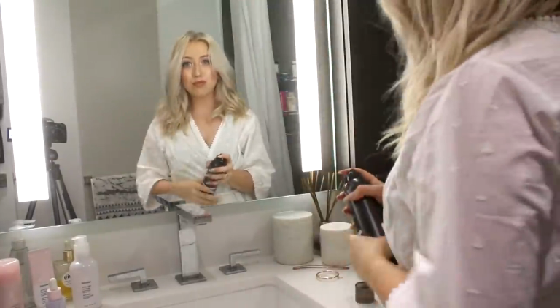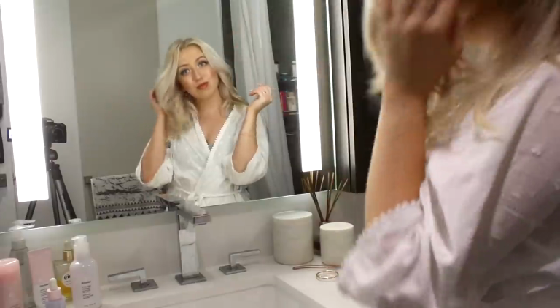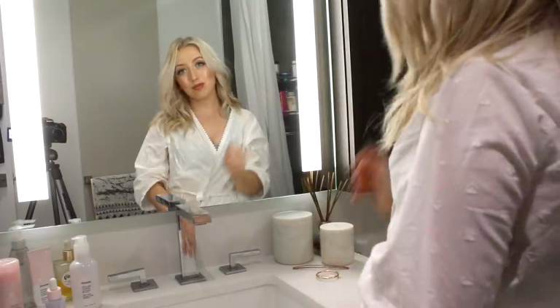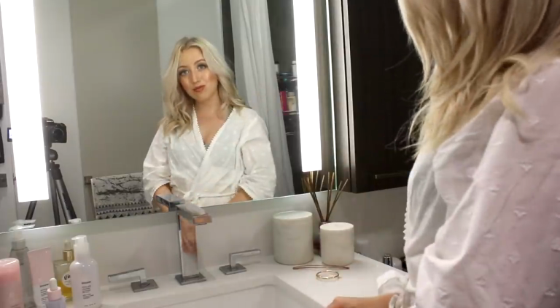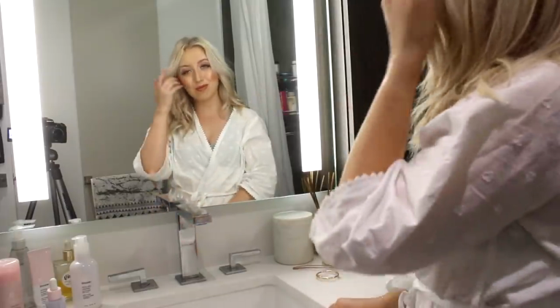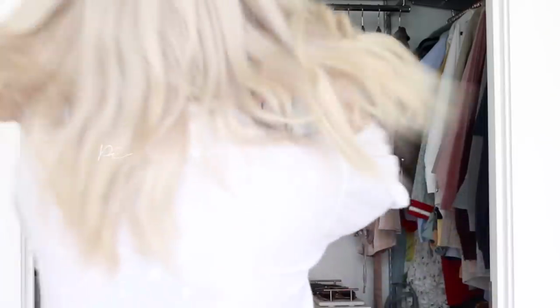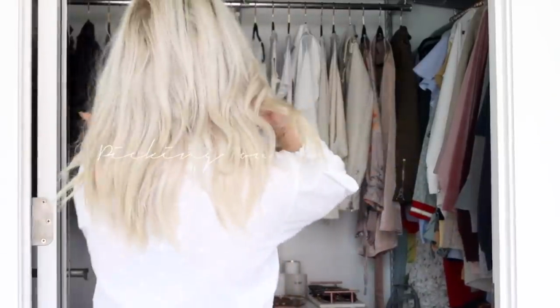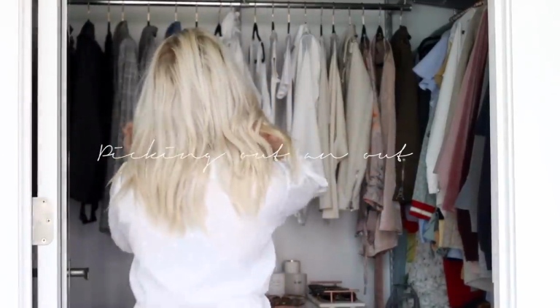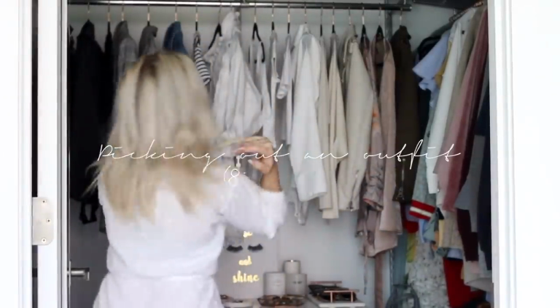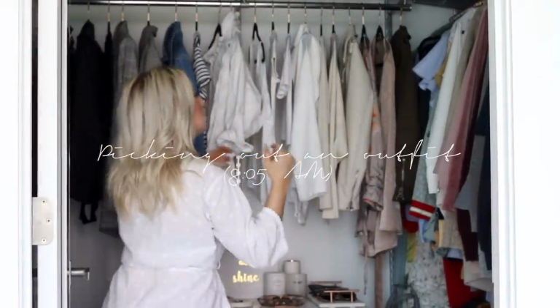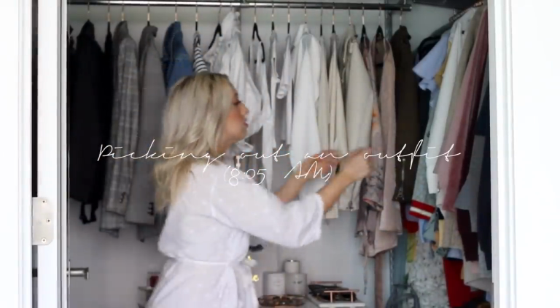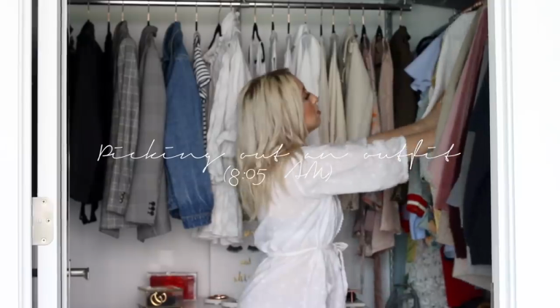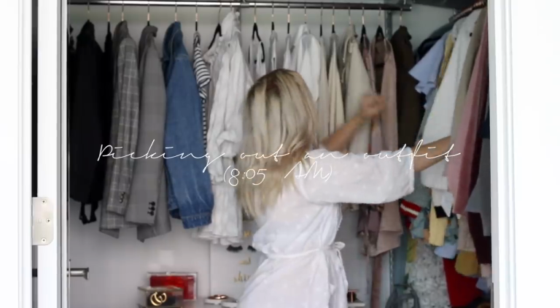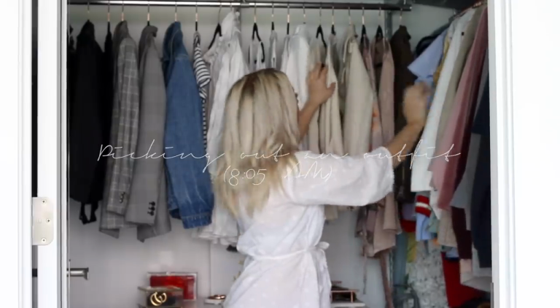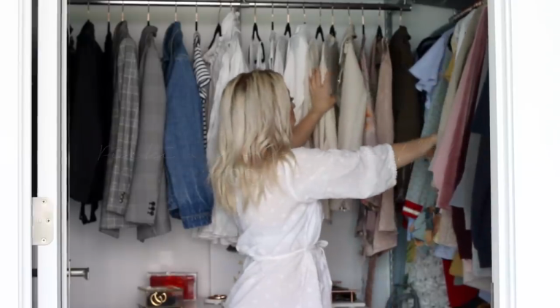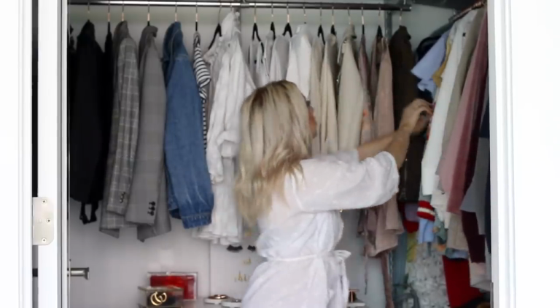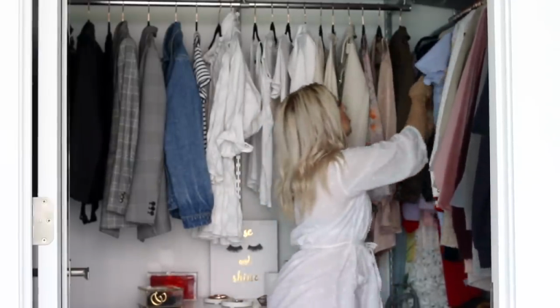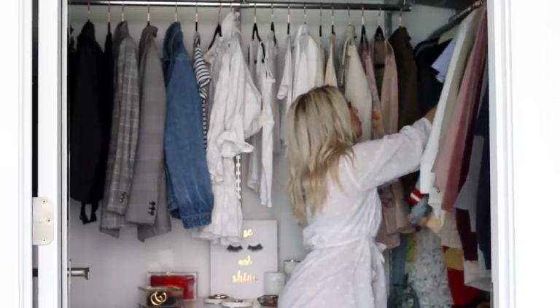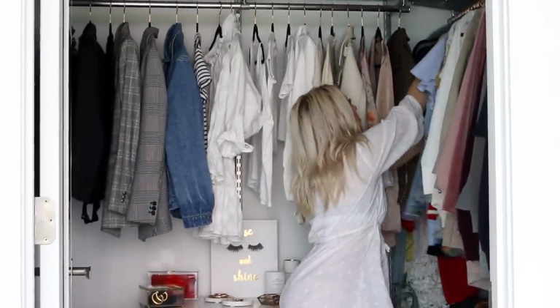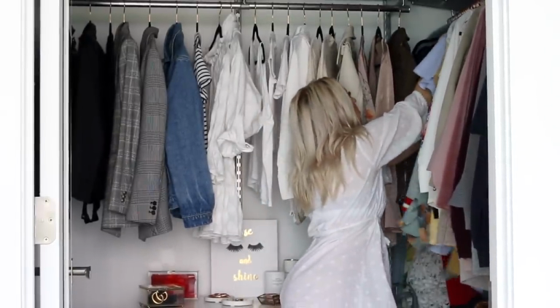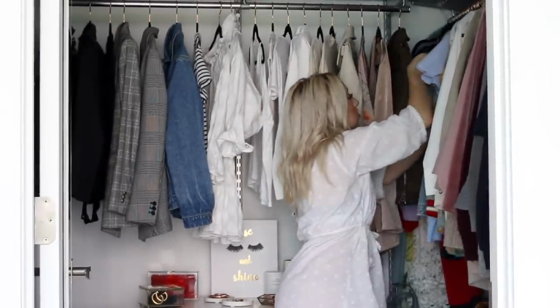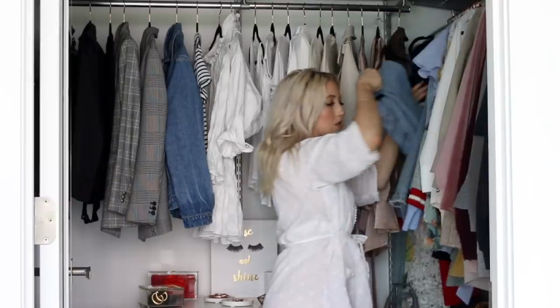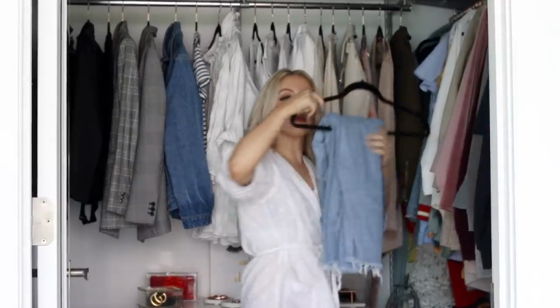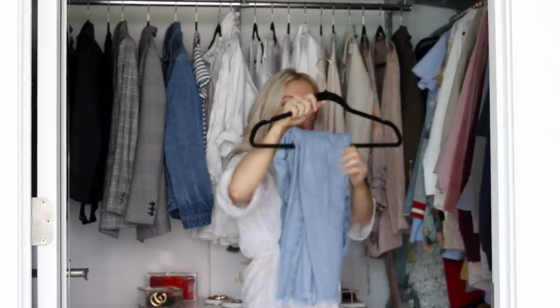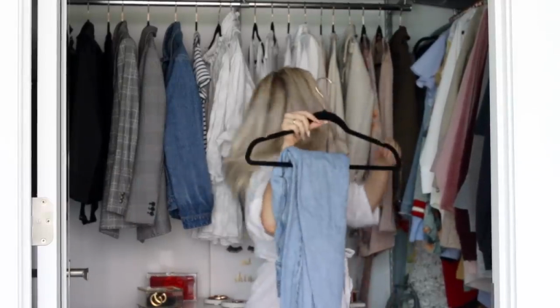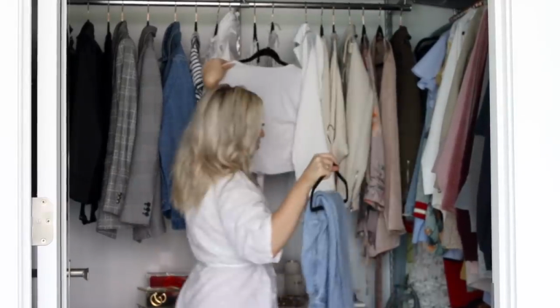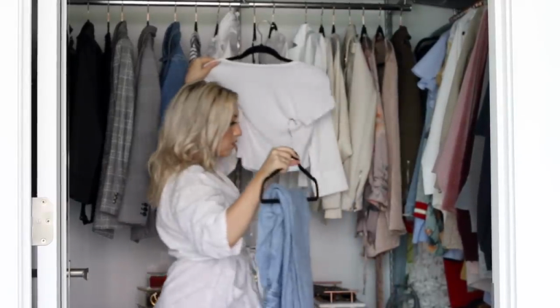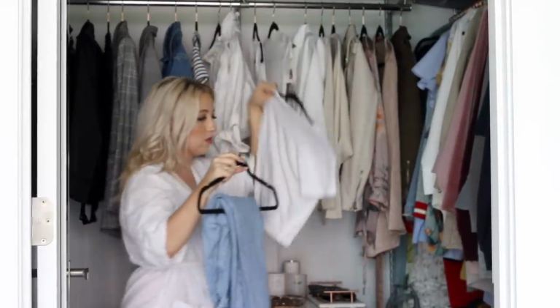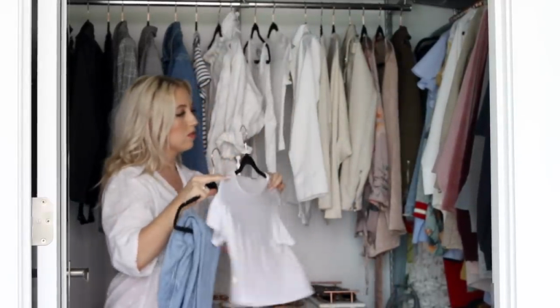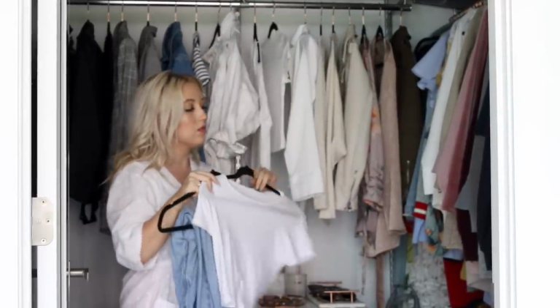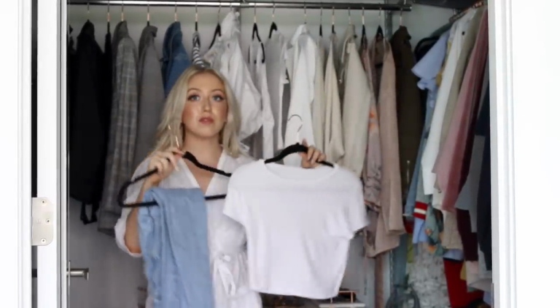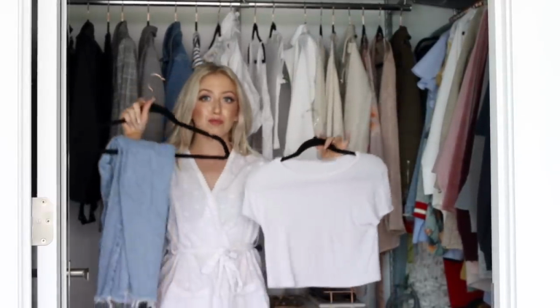After that I pick out an outfit. I have quite a simple style especially when I go to university. I like to wear a white crop tee from Zara together with some mom jeans from Brandy Melville with a pair of mules from Alexander Wang.